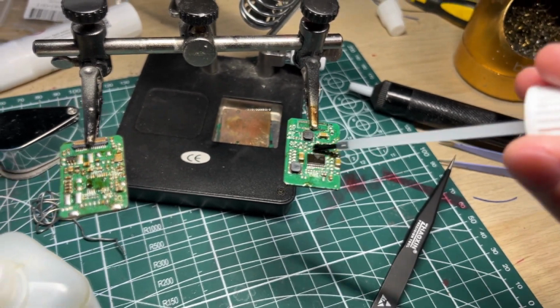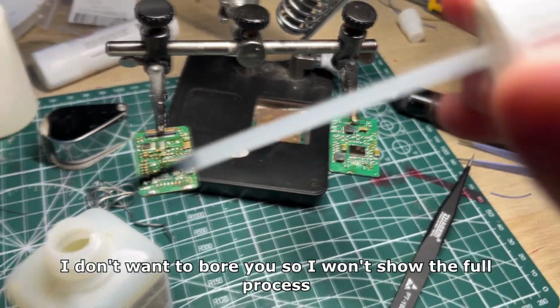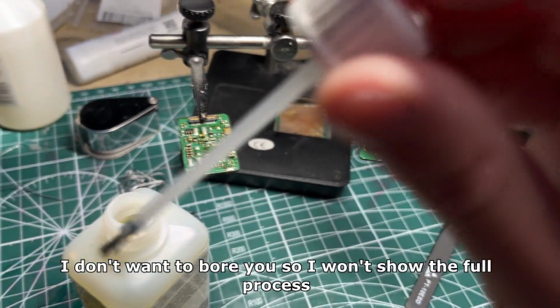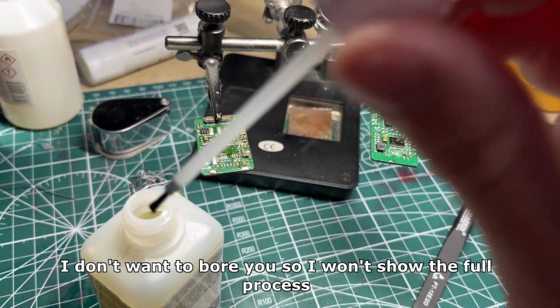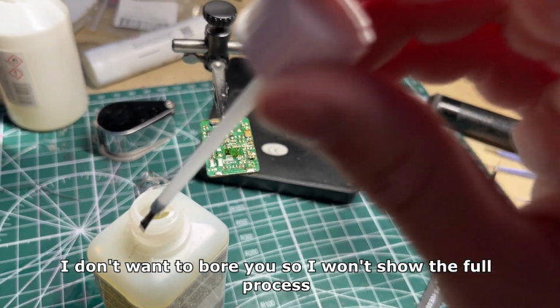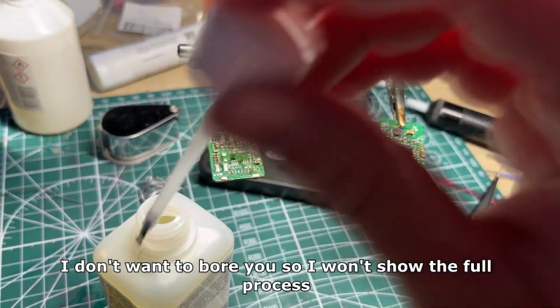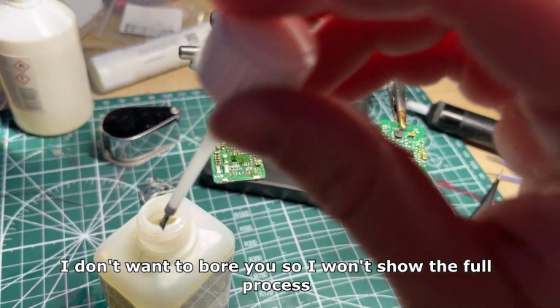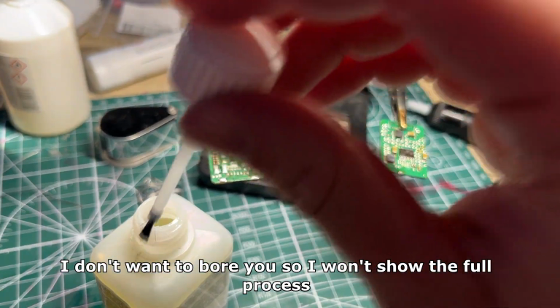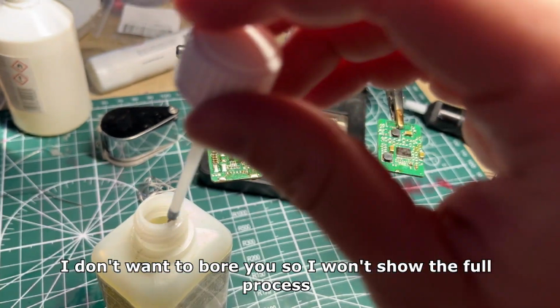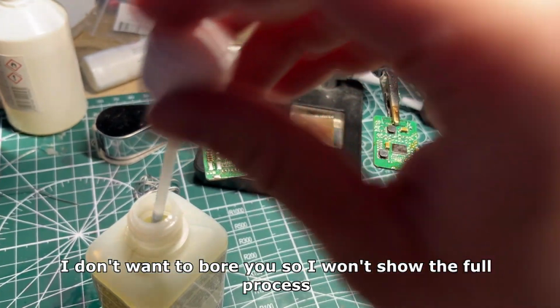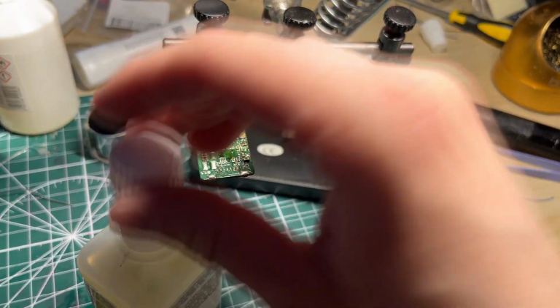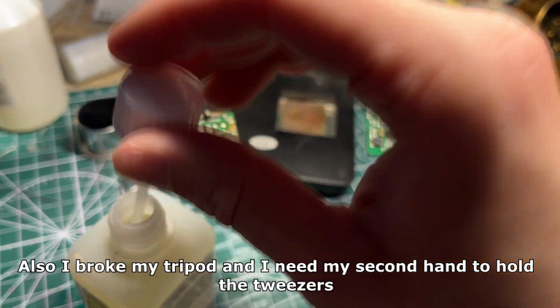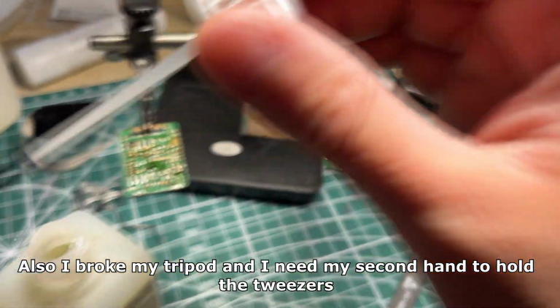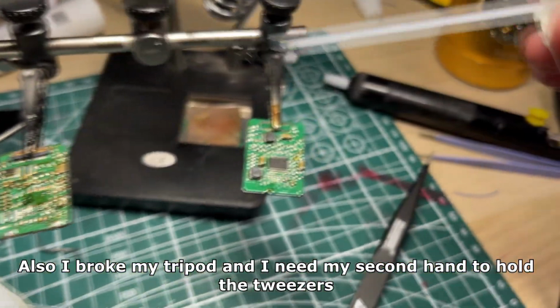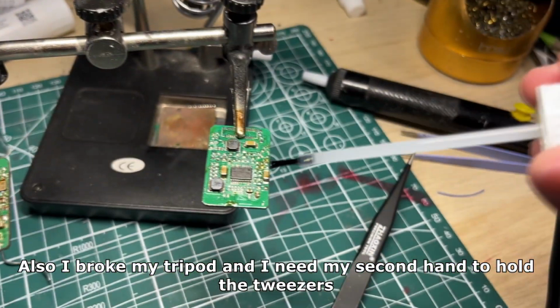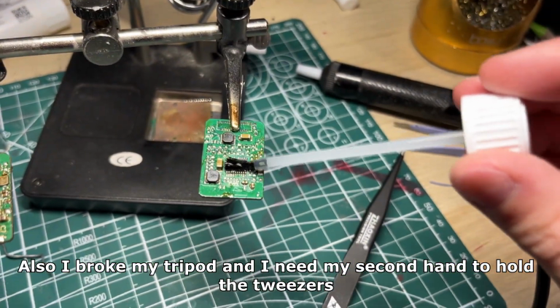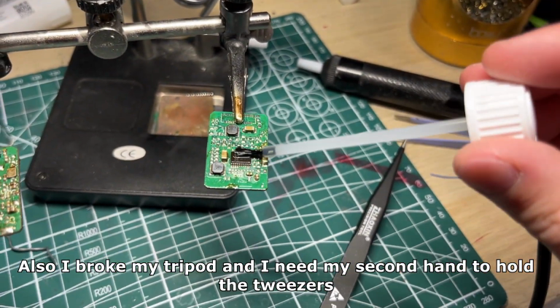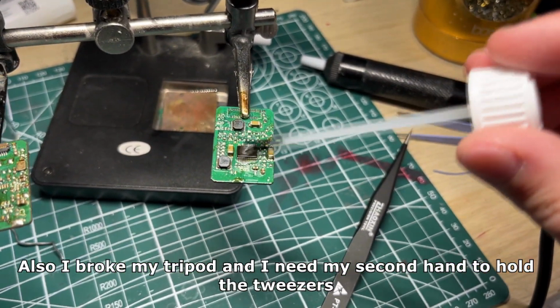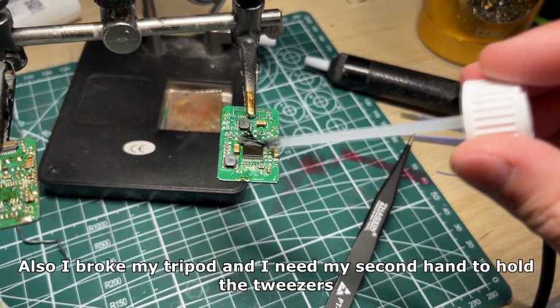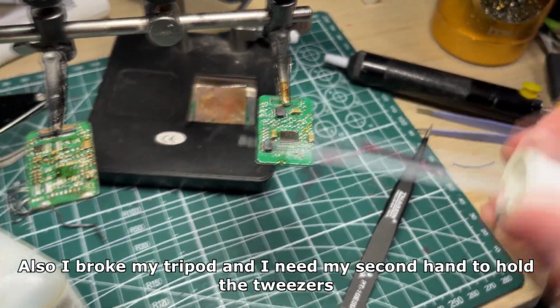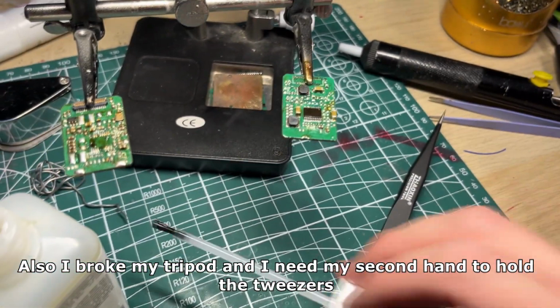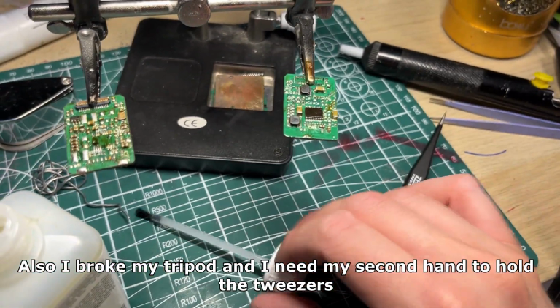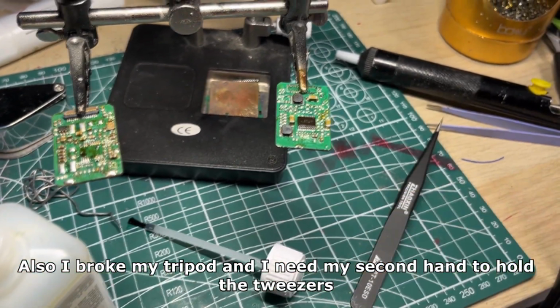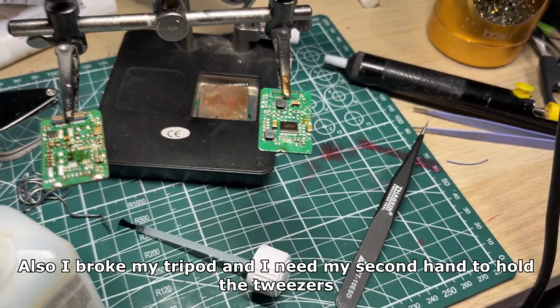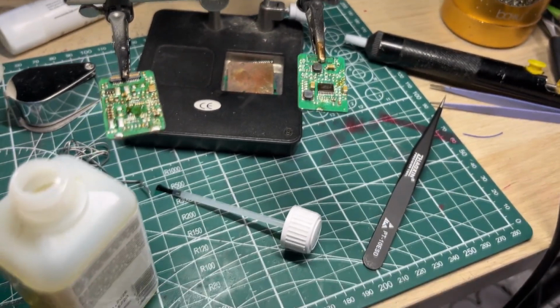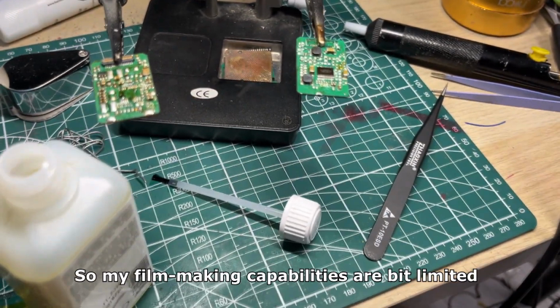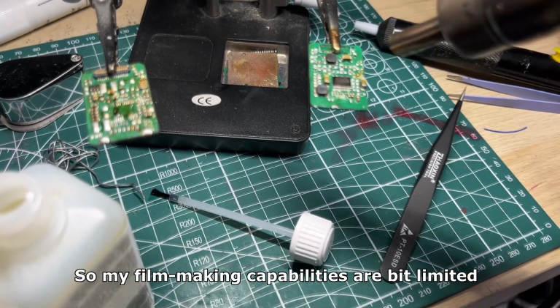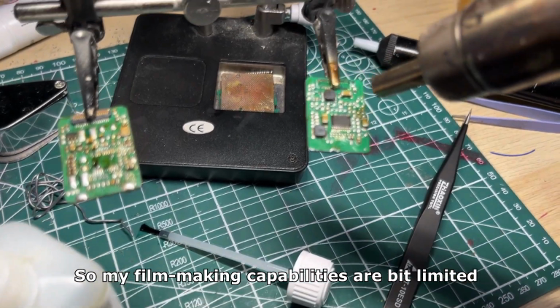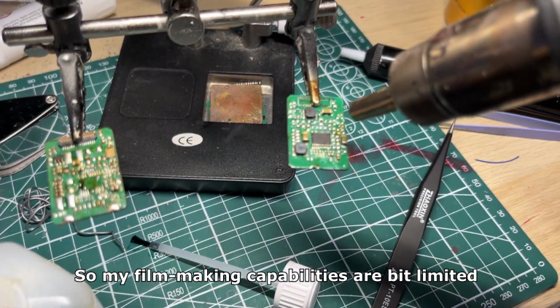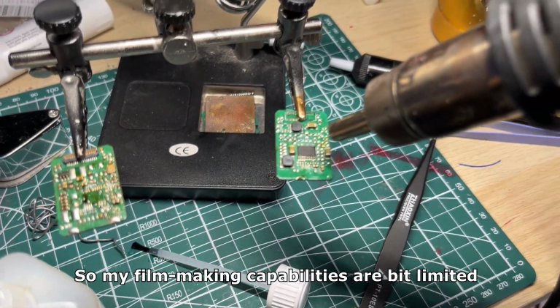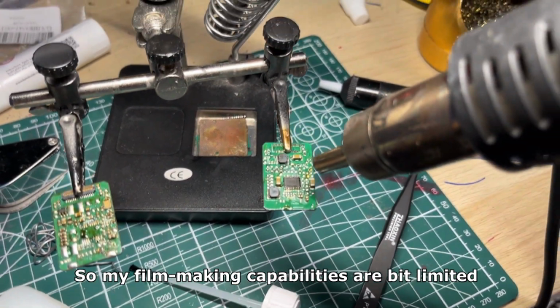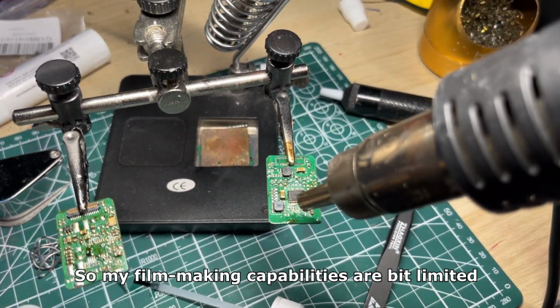I don't want to bore you so I won't show the full process. Also I broke my tripod and I need my second hand to hold the tweezers, so my filmmaking capabilities are a bit limited.